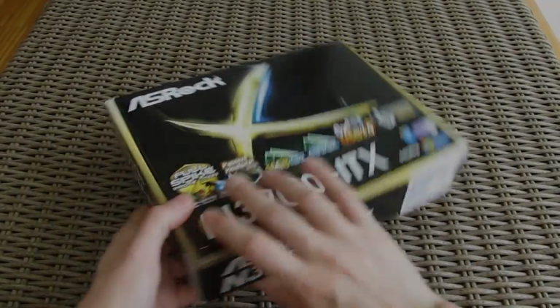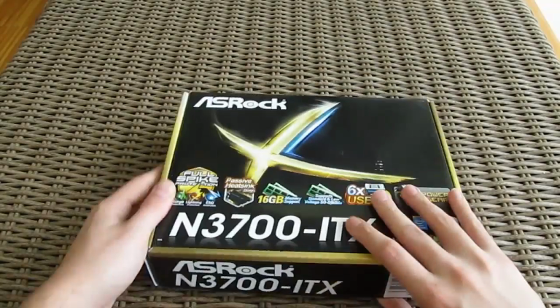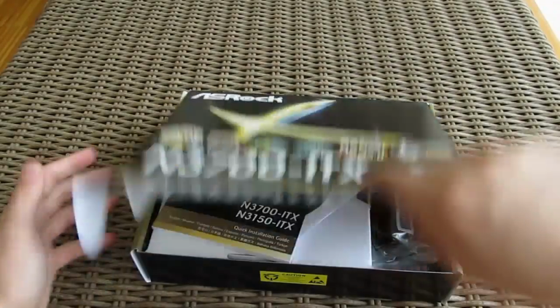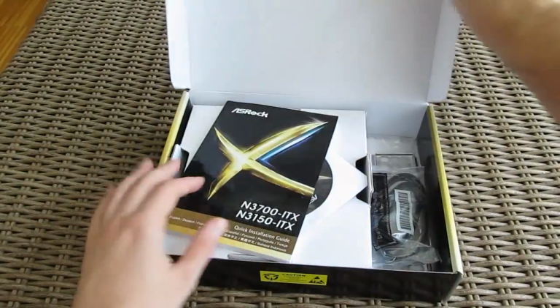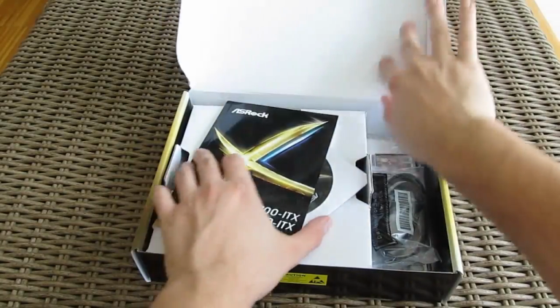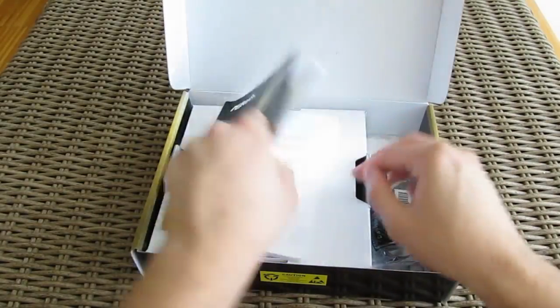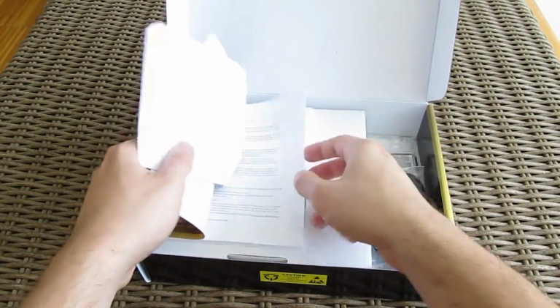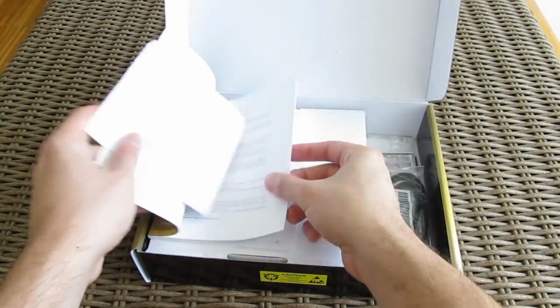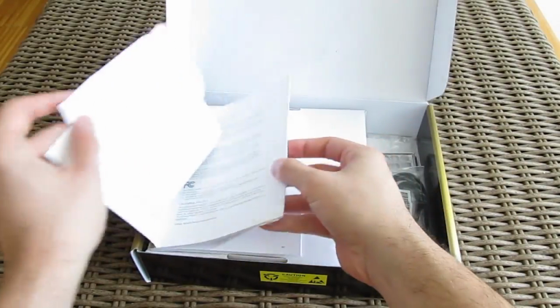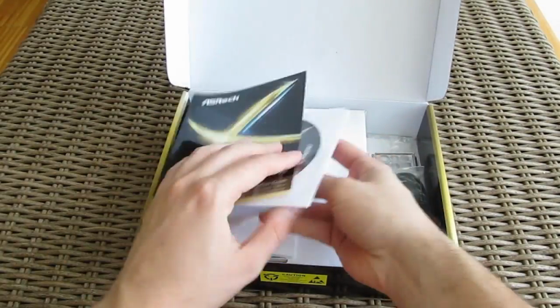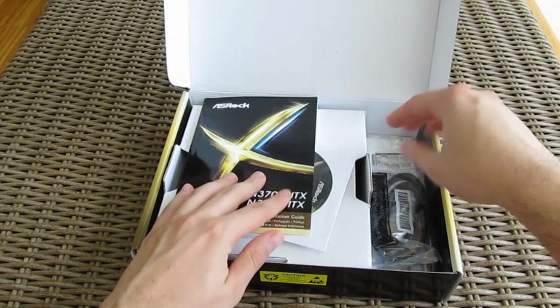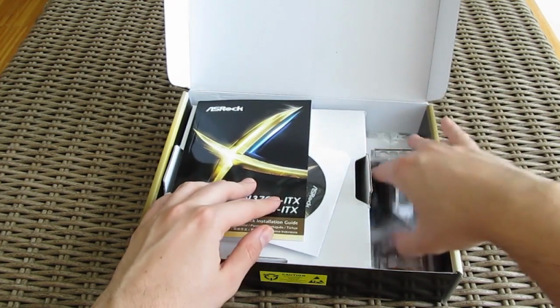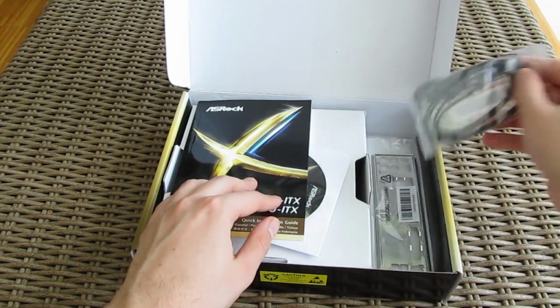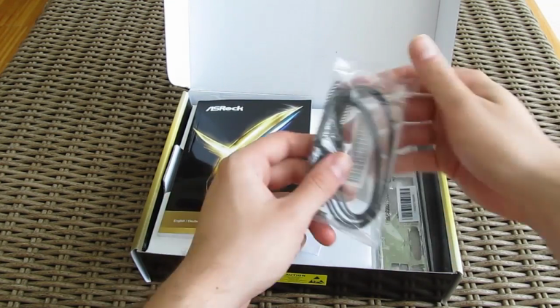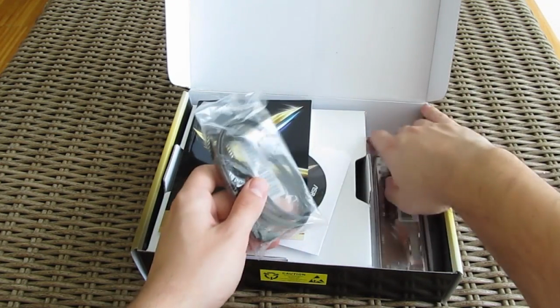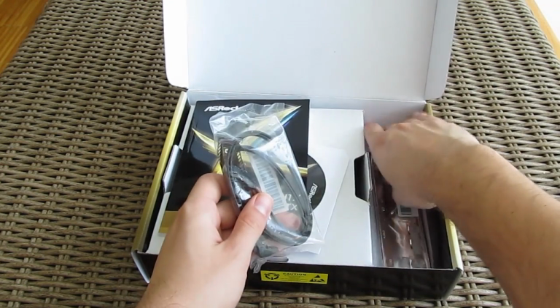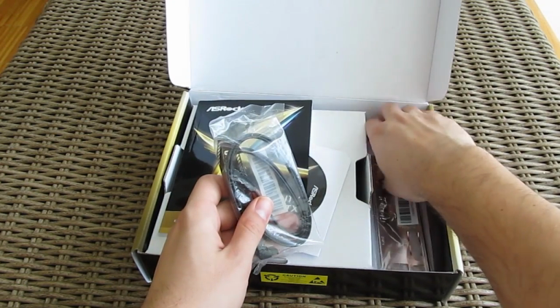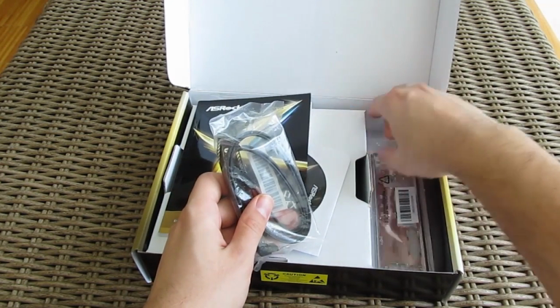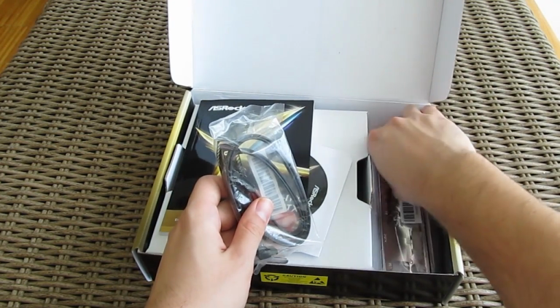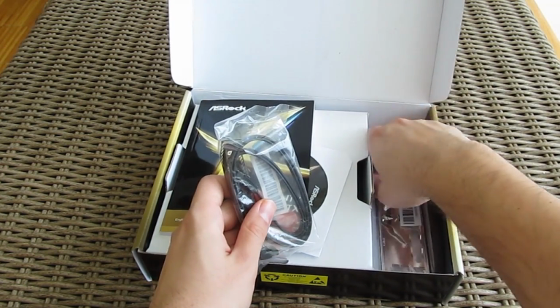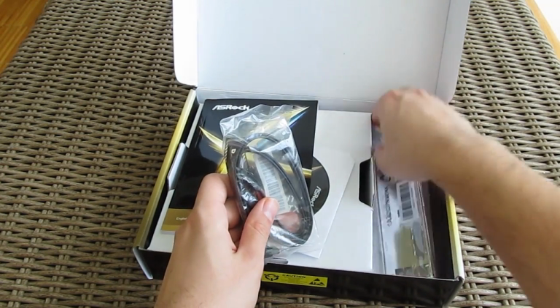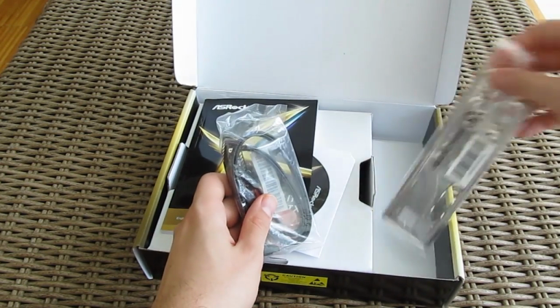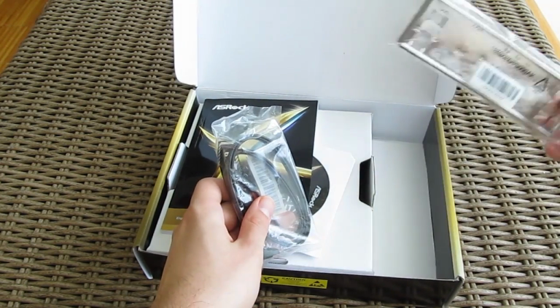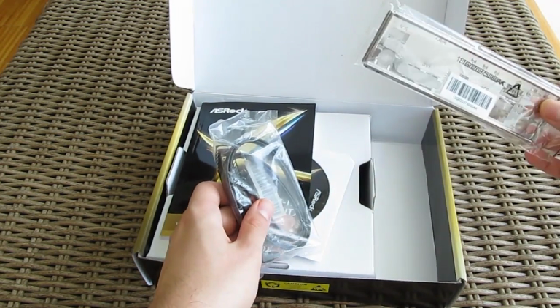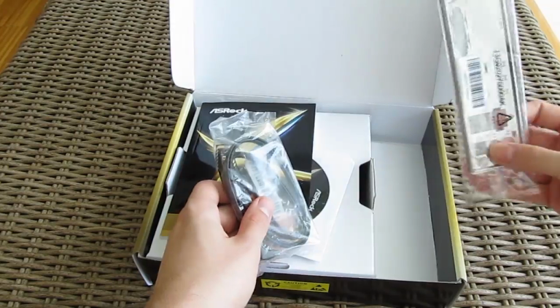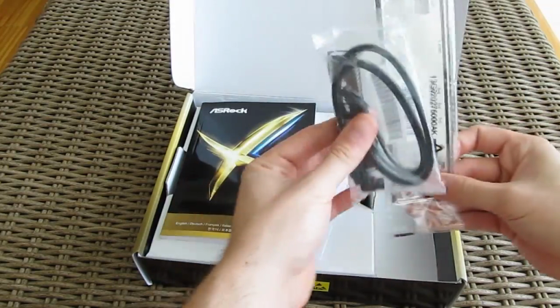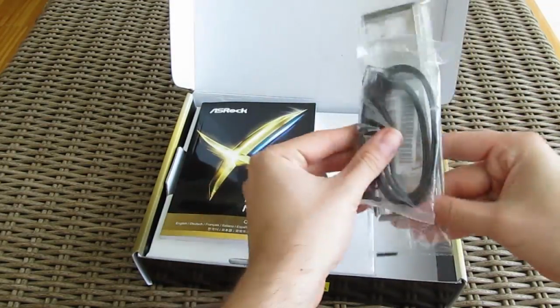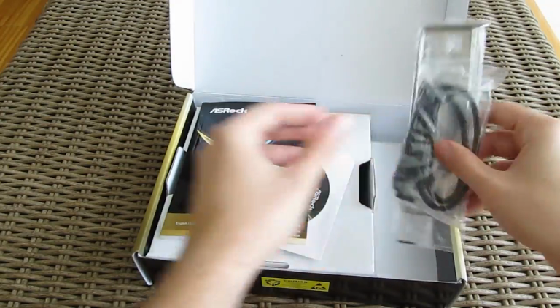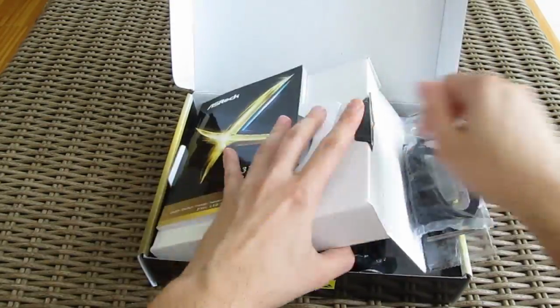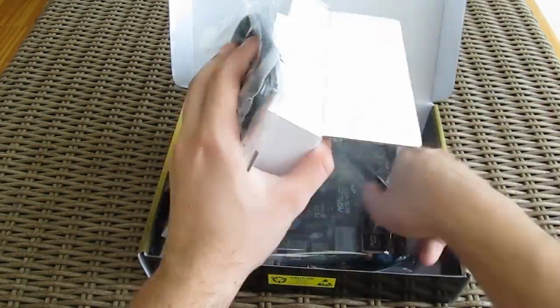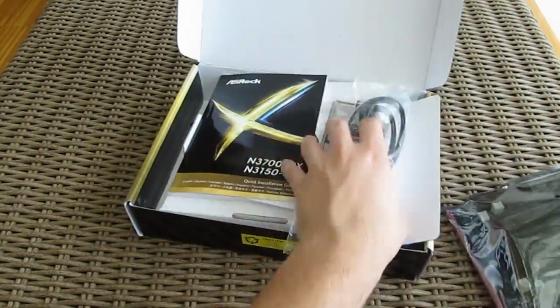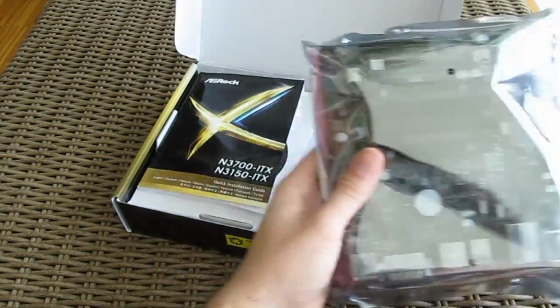Opening up the box, you'll find the usual user manual and optical disk with drivers and software, two SATA cables, an I/O shield, and here's the motherboard itself.